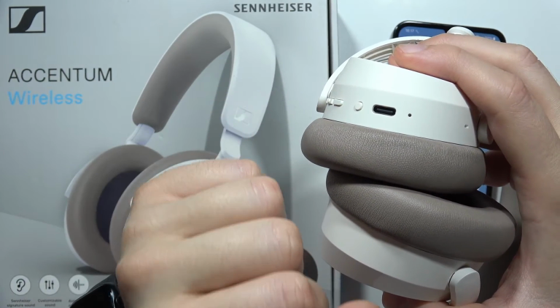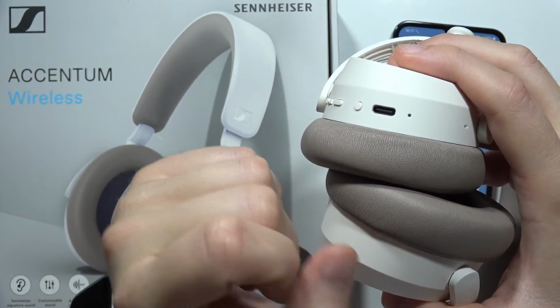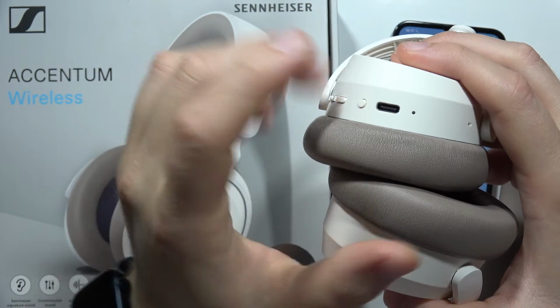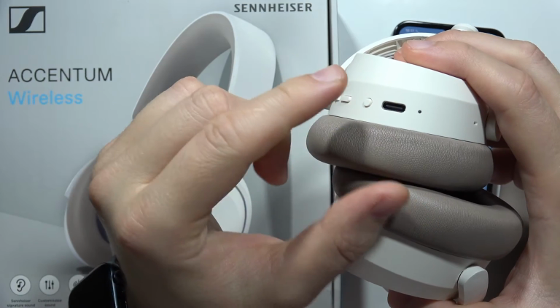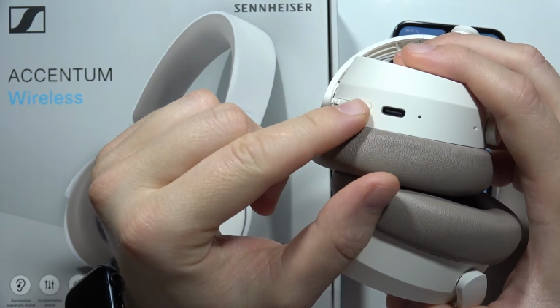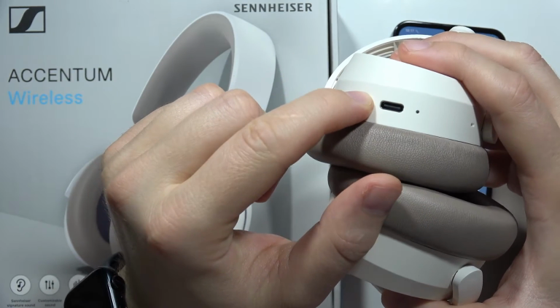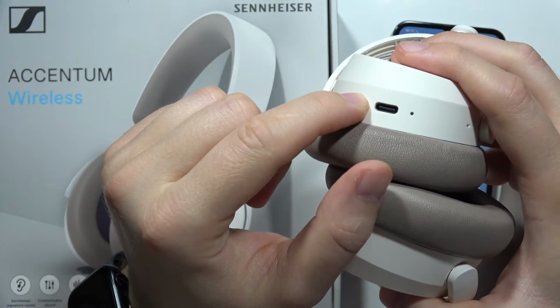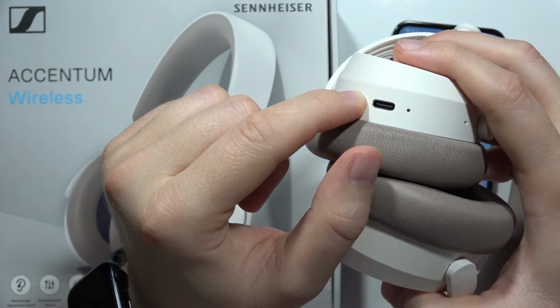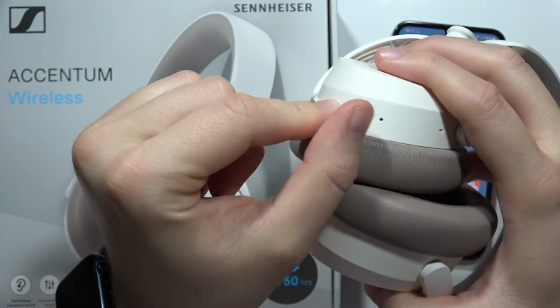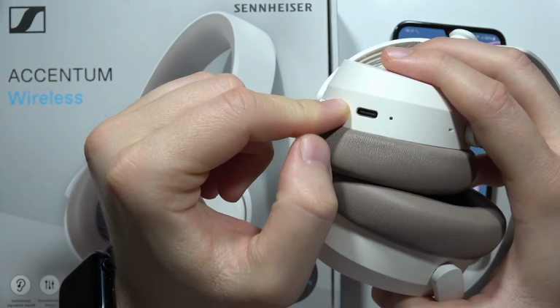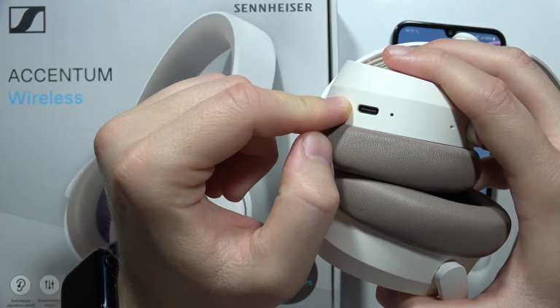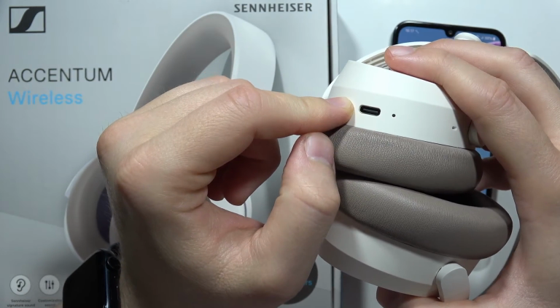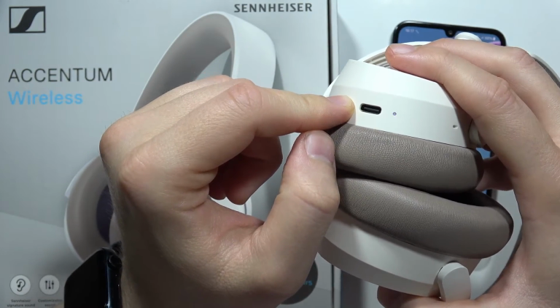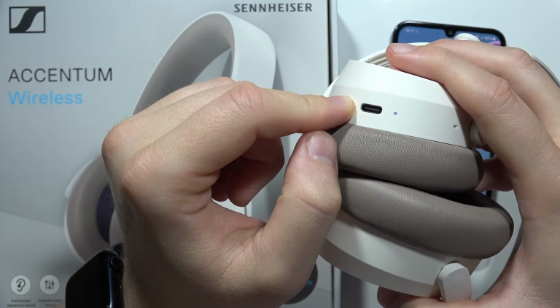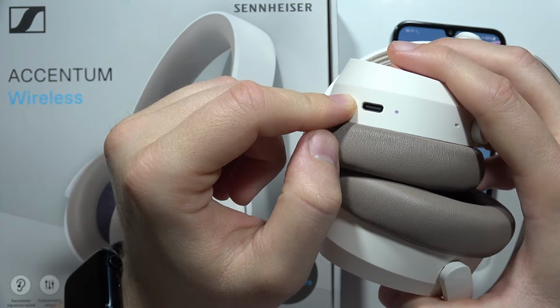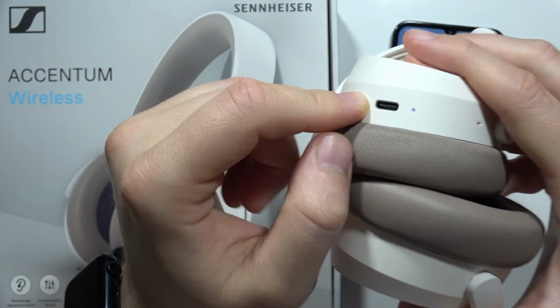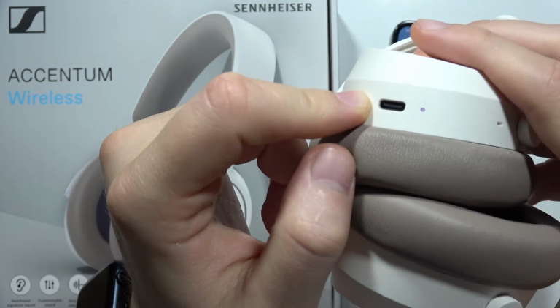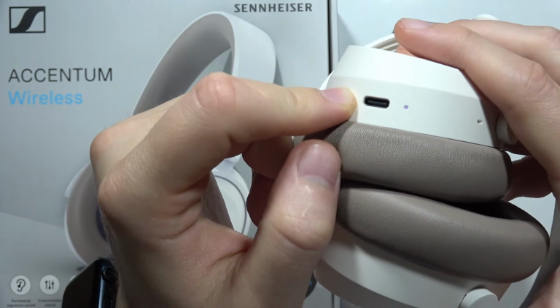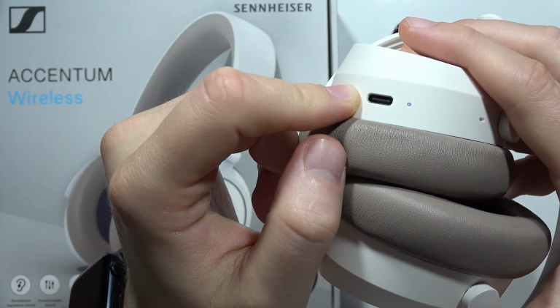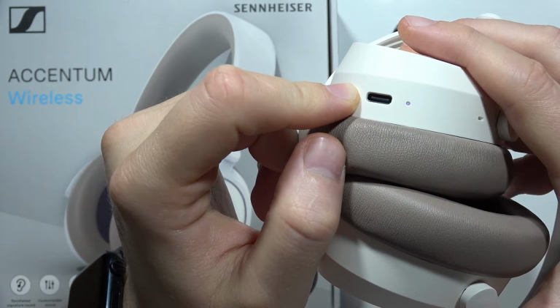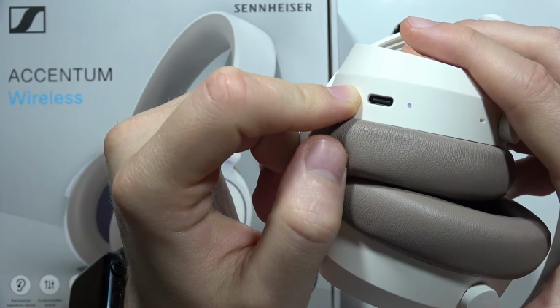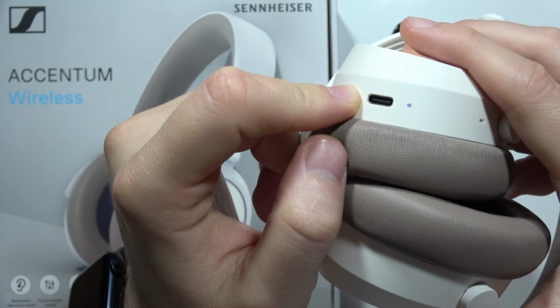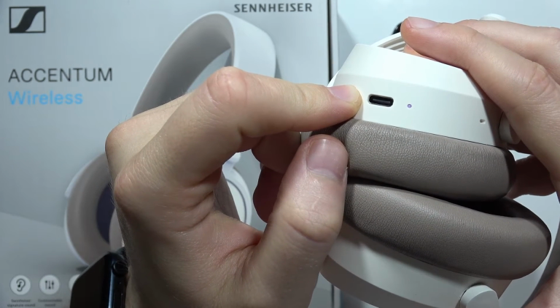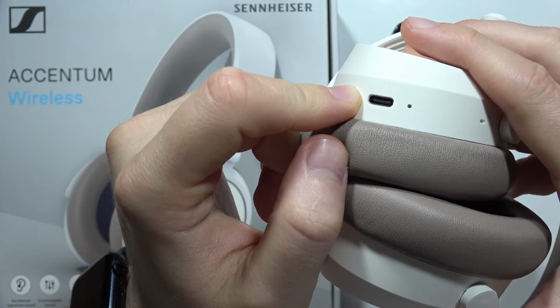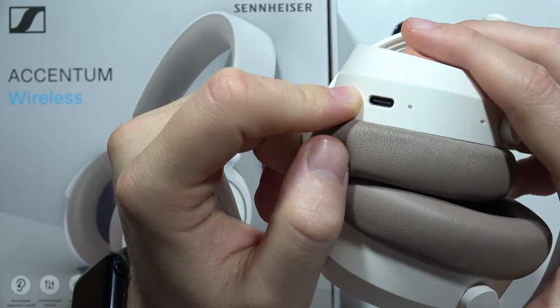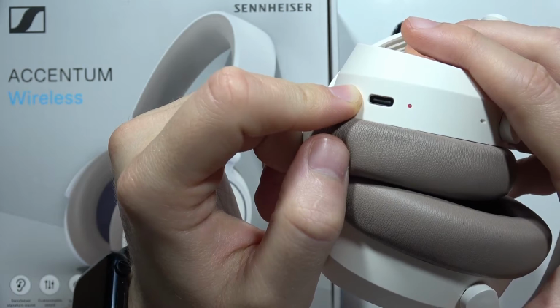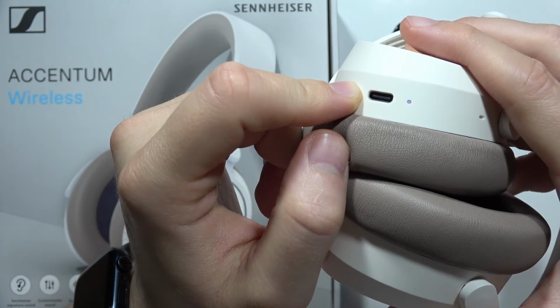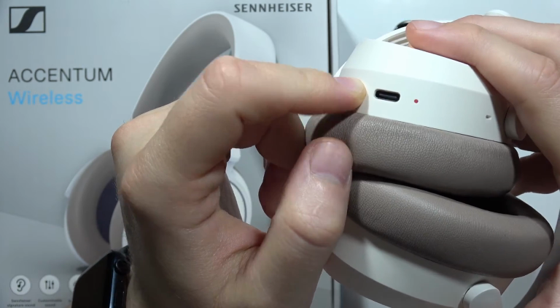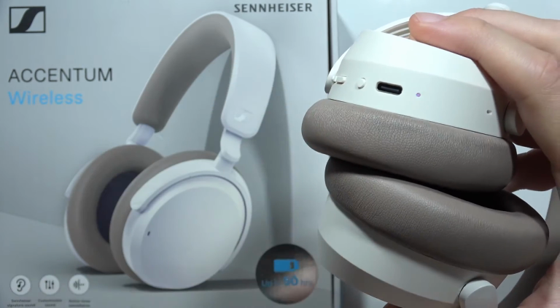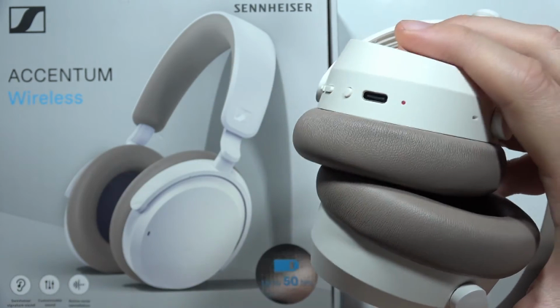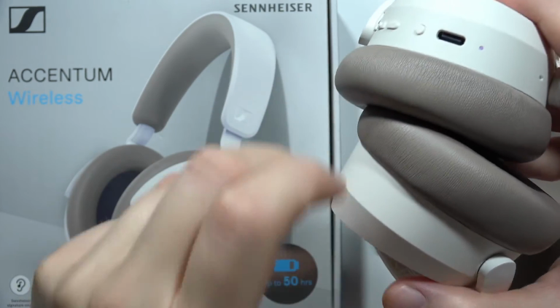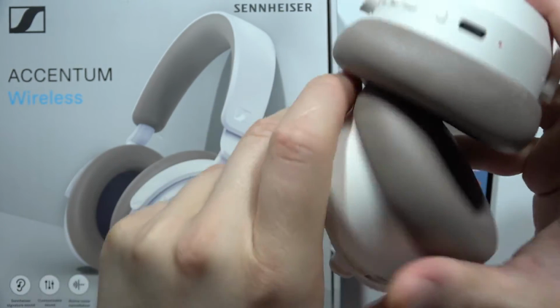Now we have to start the pairing process, so click and hold this button one more time and take a look at the indicator. It will start with purple, and after this it will start blinking red and purple — that means we are now in pairing mode.